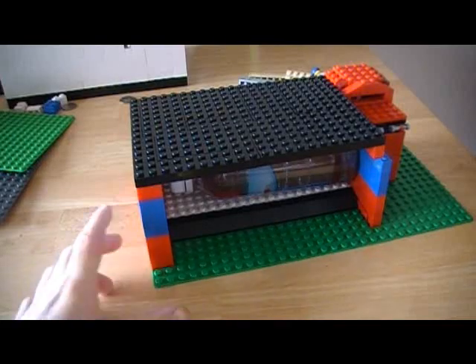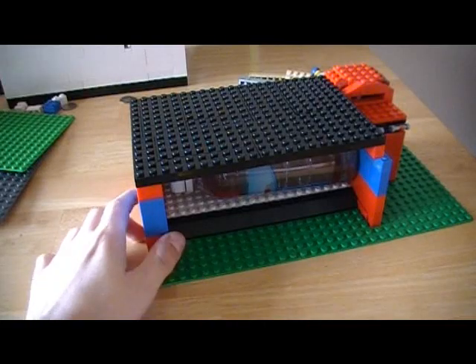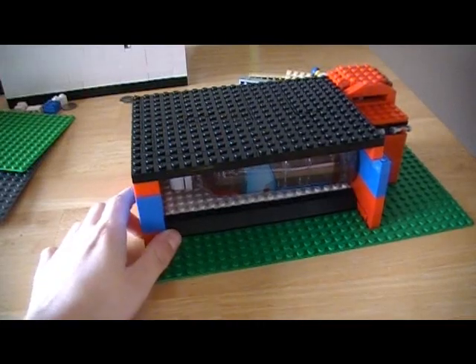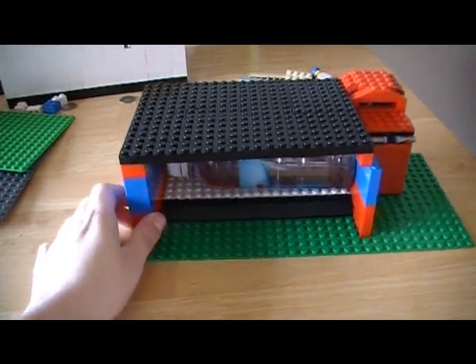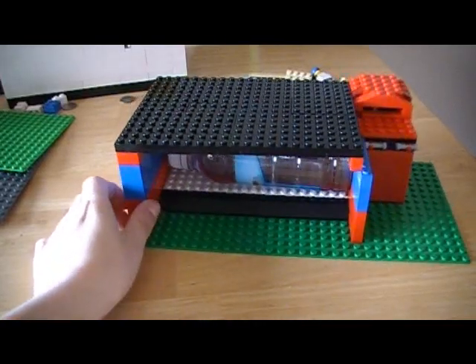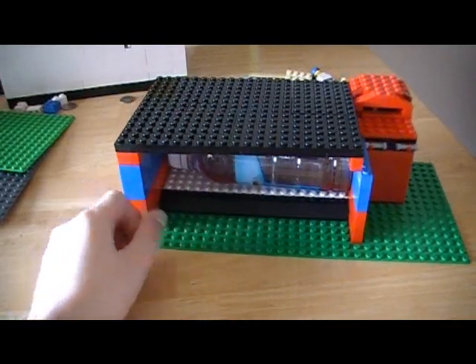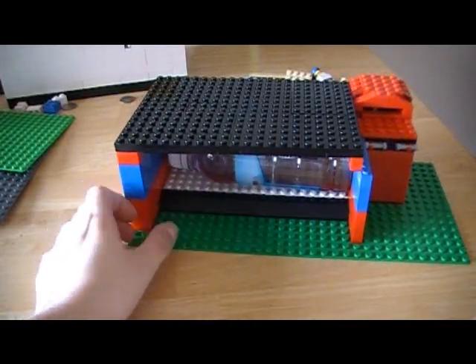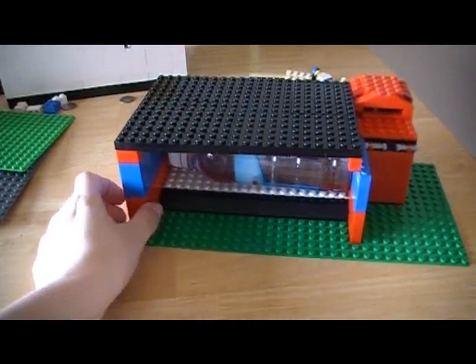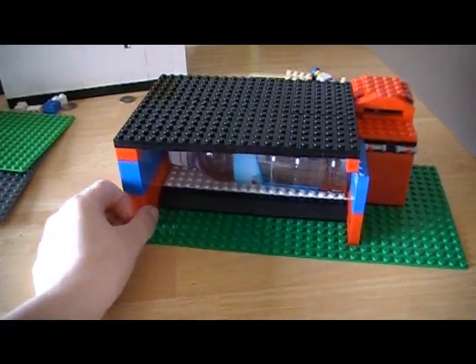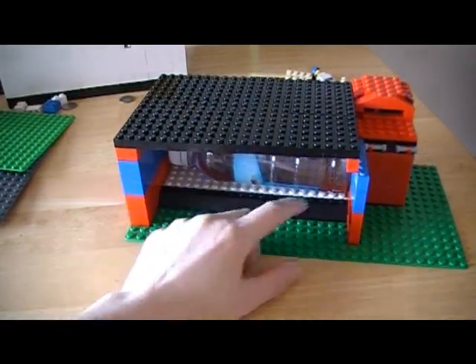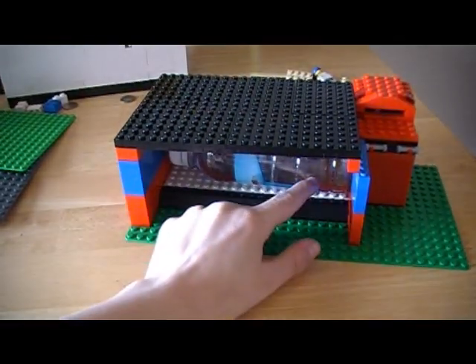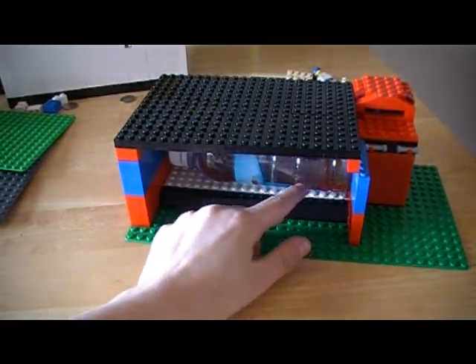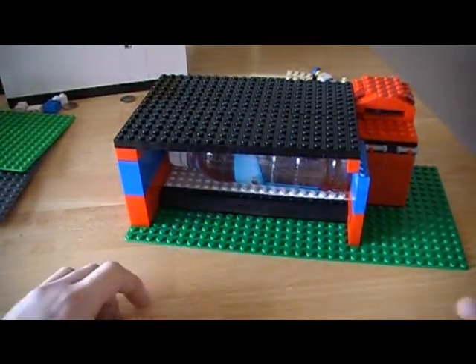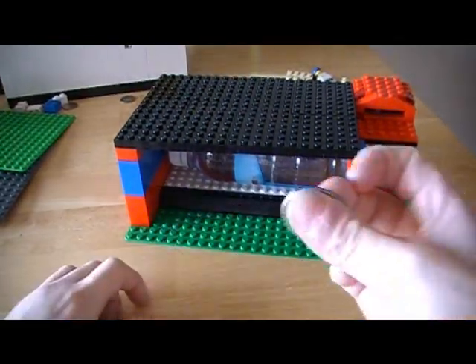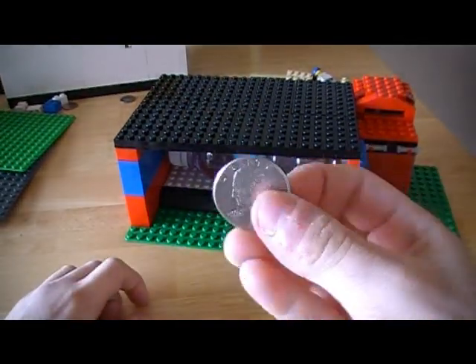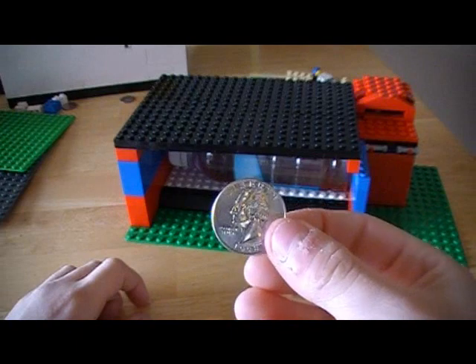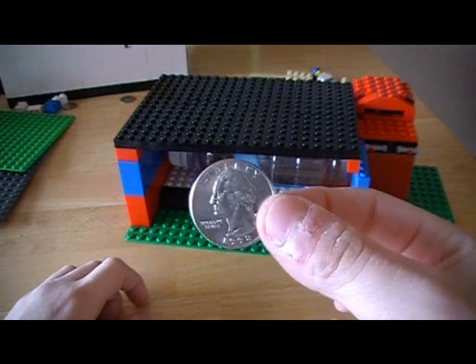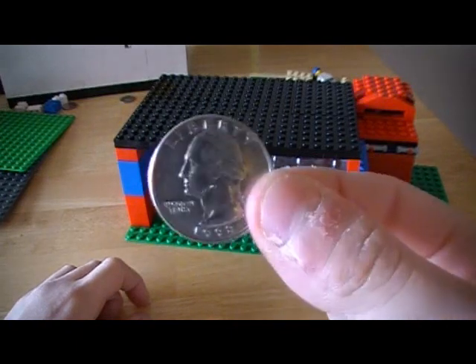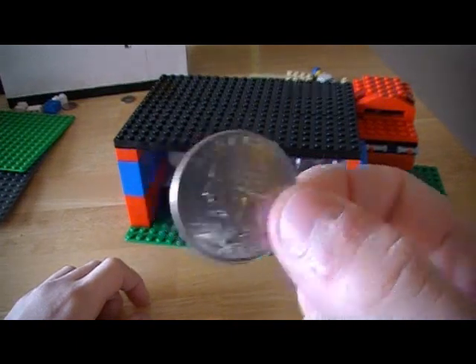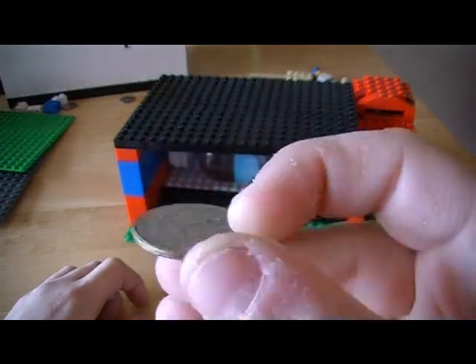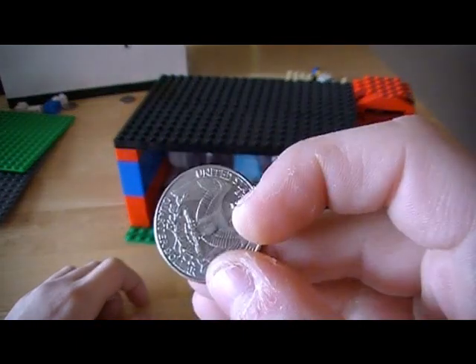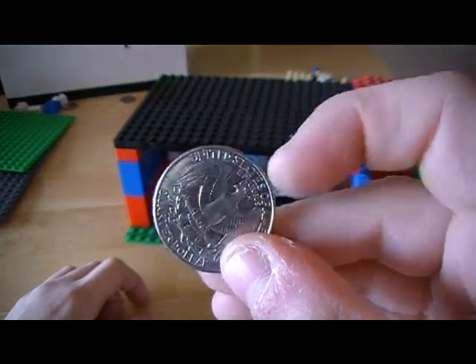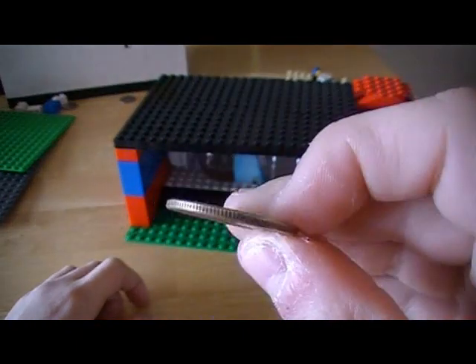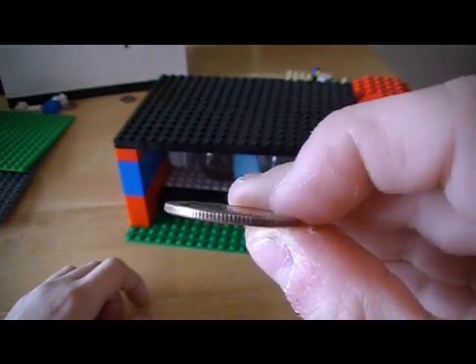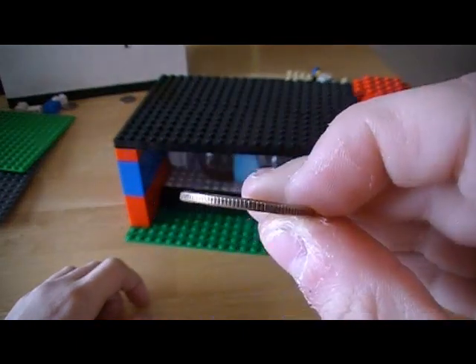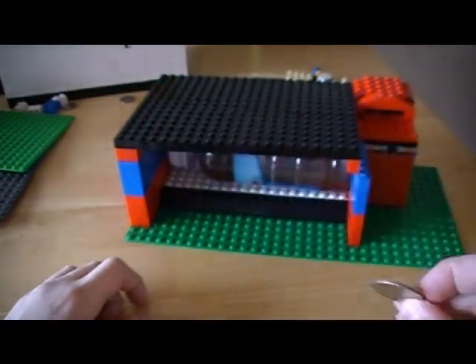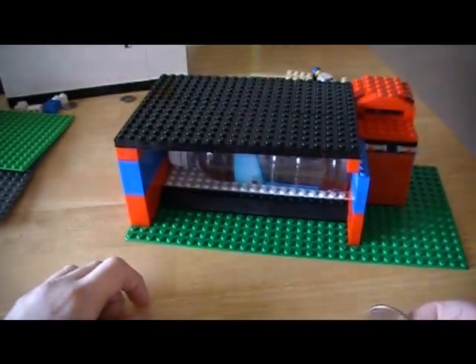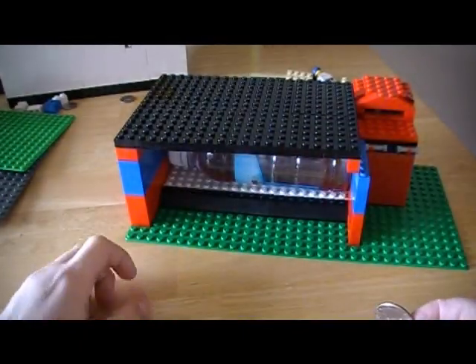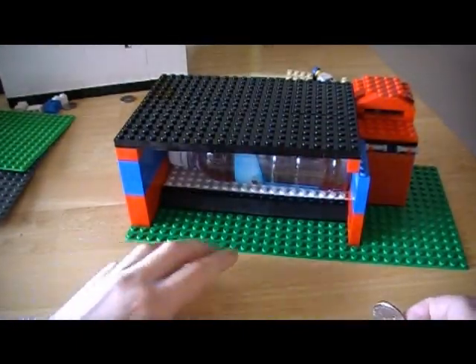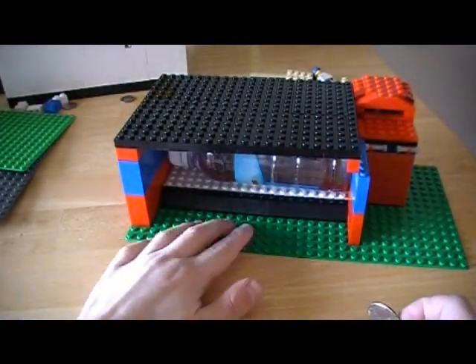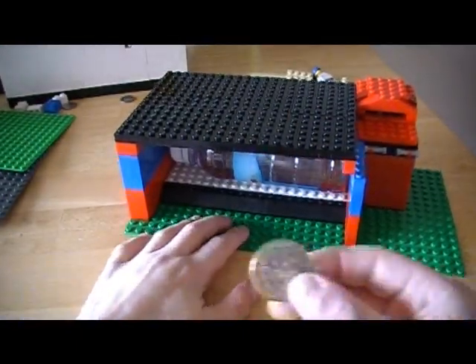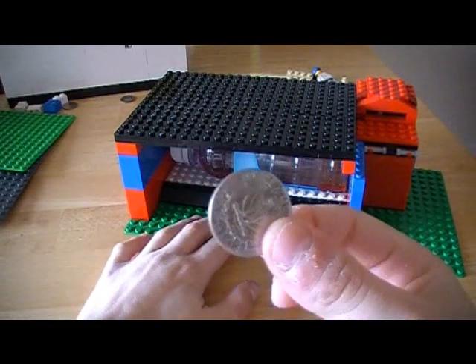This is a Lego water machine. It takes 25 cents. It's really cheap — it's only a quarter.